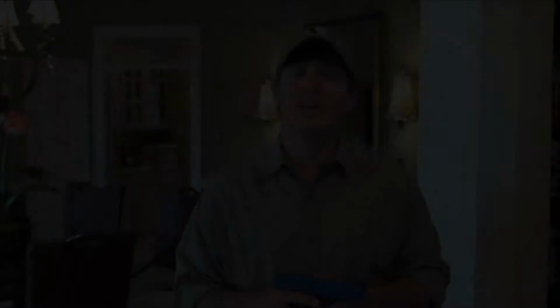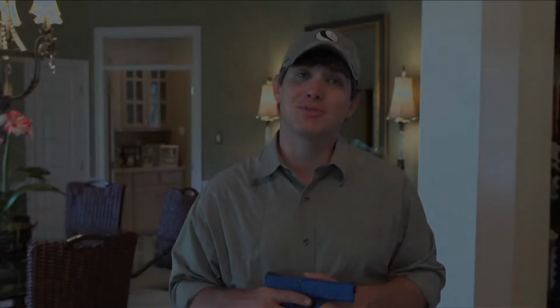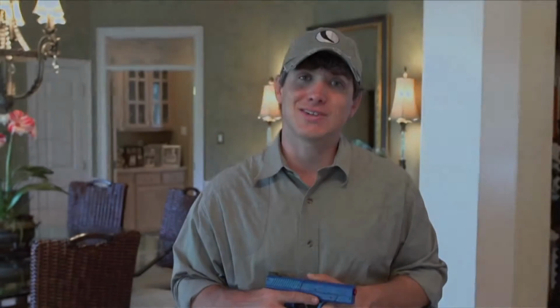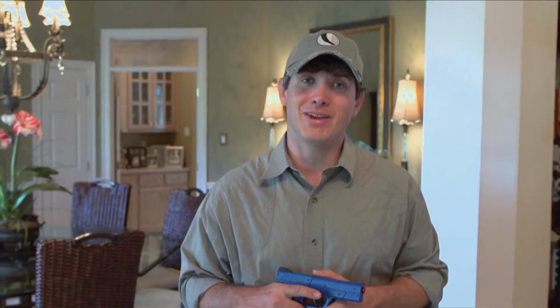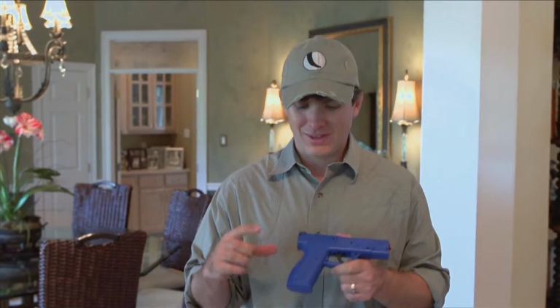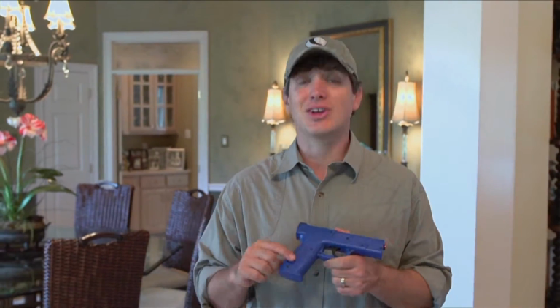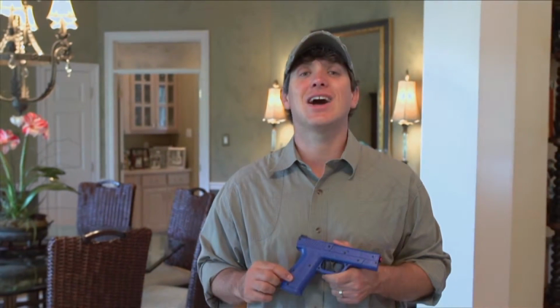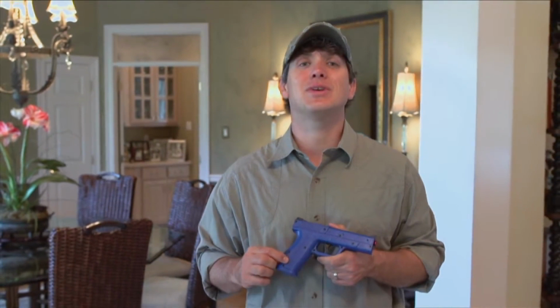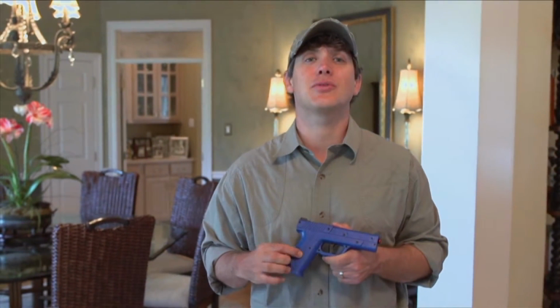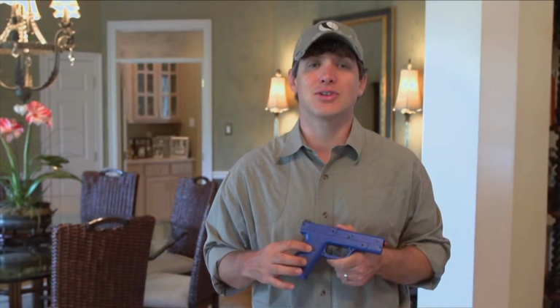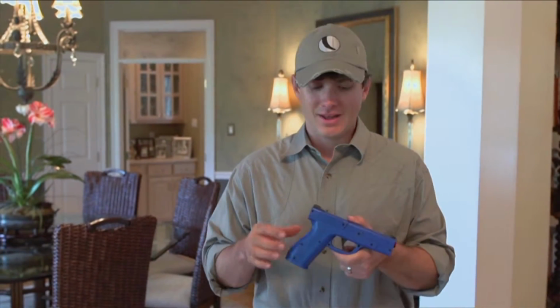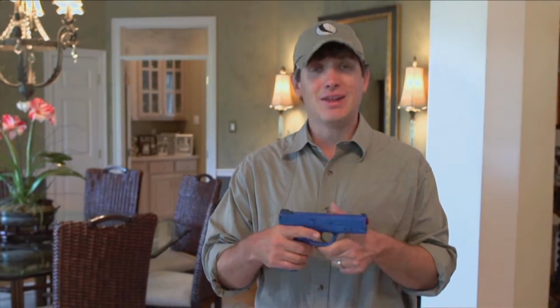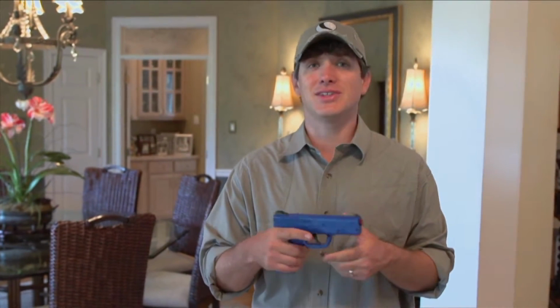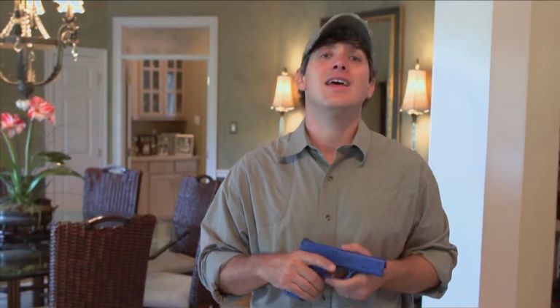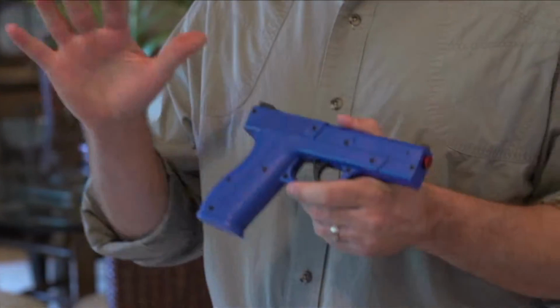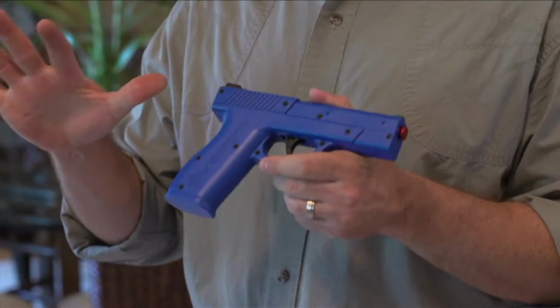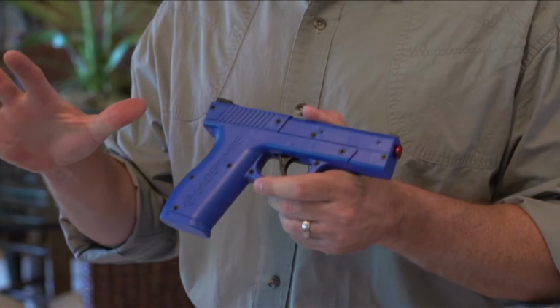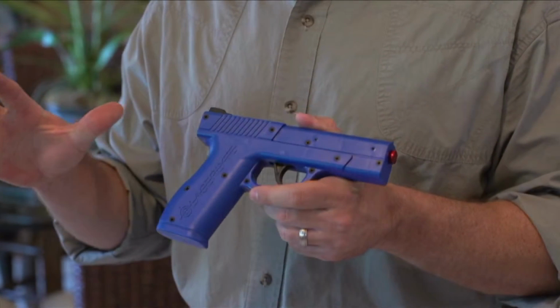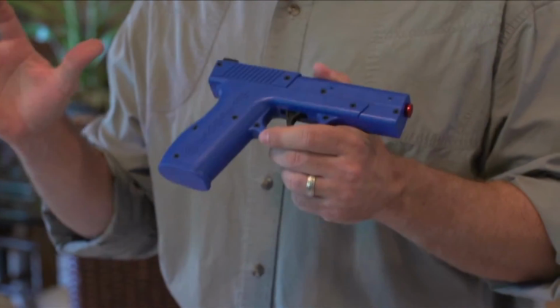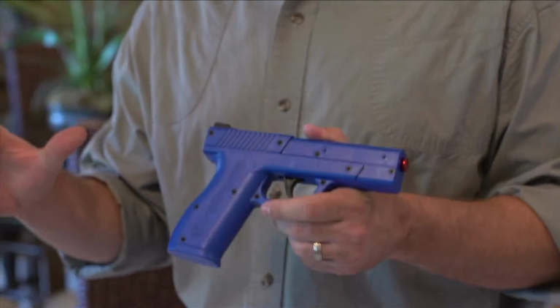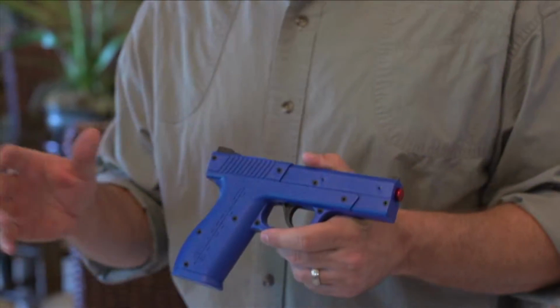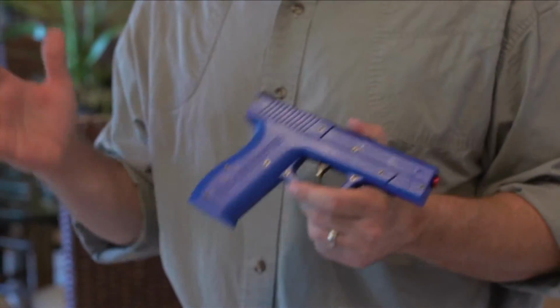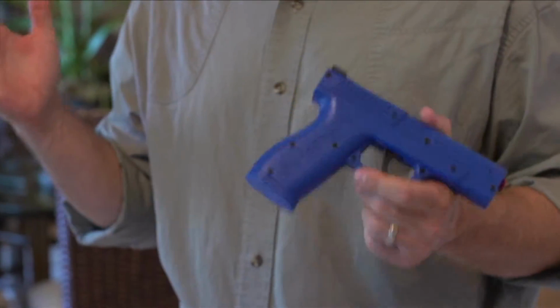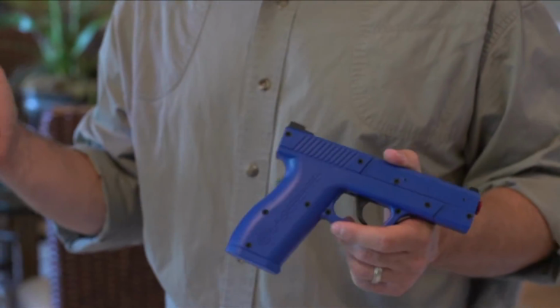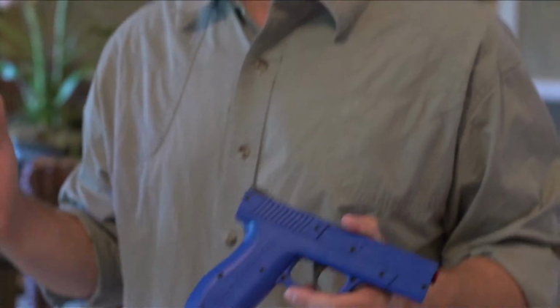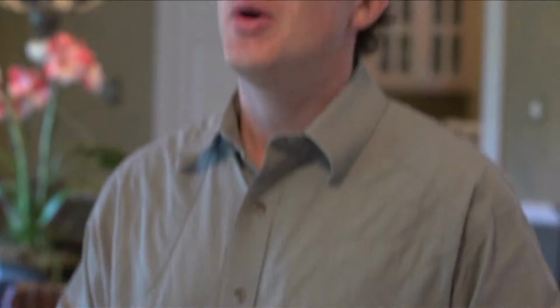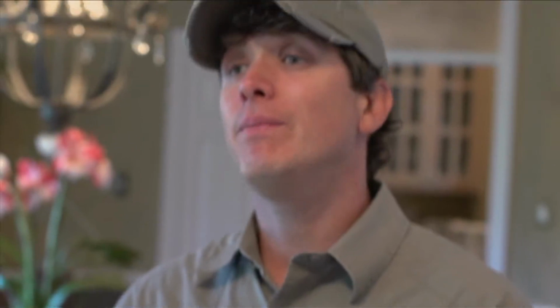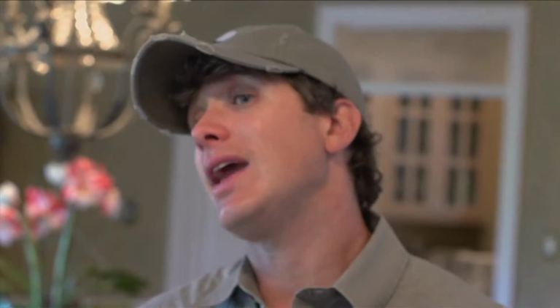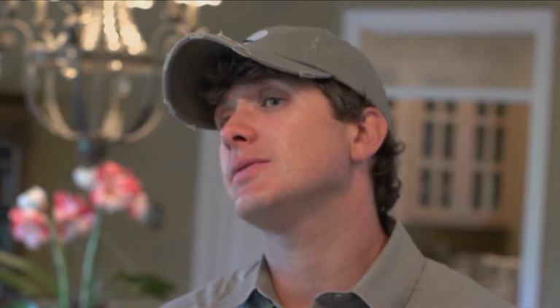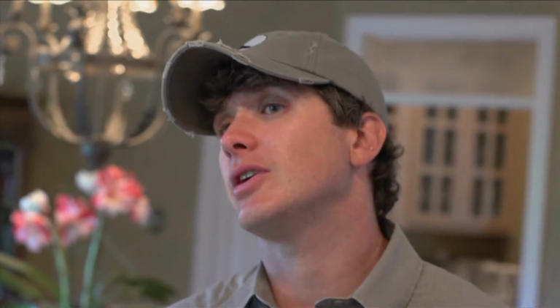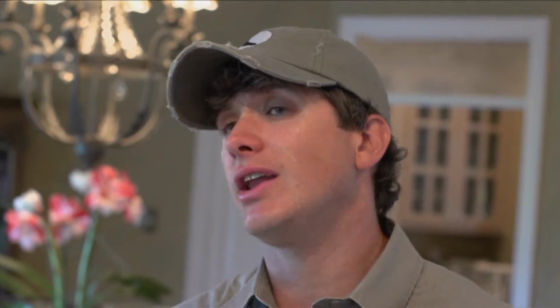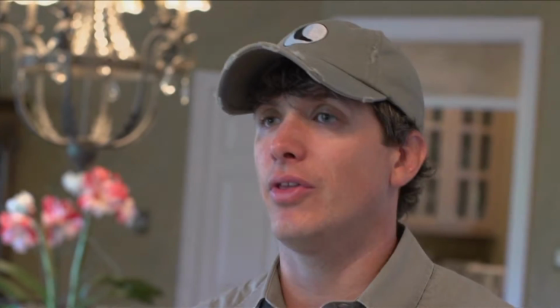Get some trigger time in with the Trigger Time Pistol from Laser Light. I love this thing. Everybody who picks it up loves it because it's a lot of fun, honestly. But you can do some serious training with it.